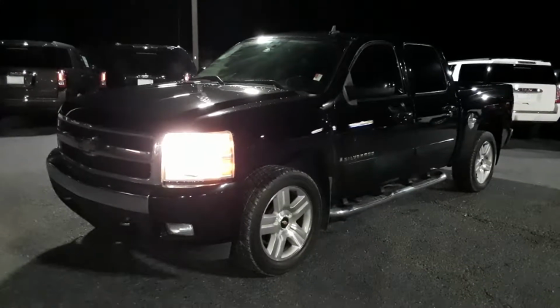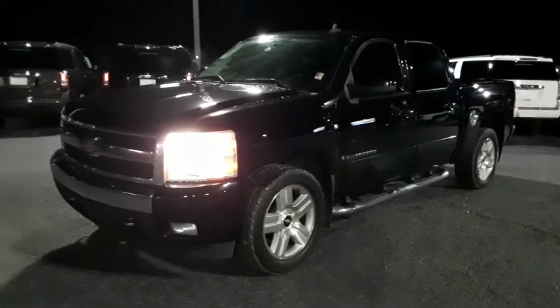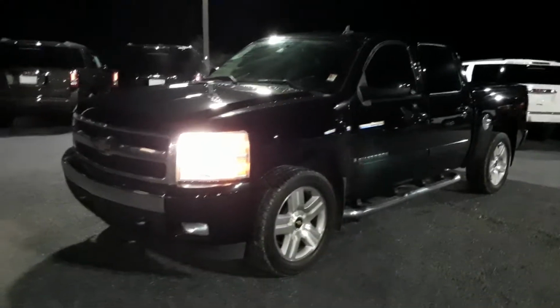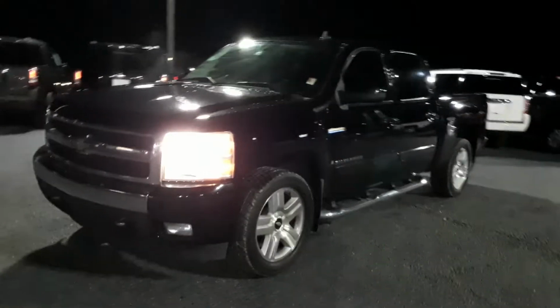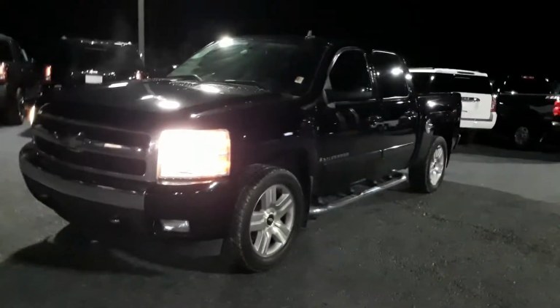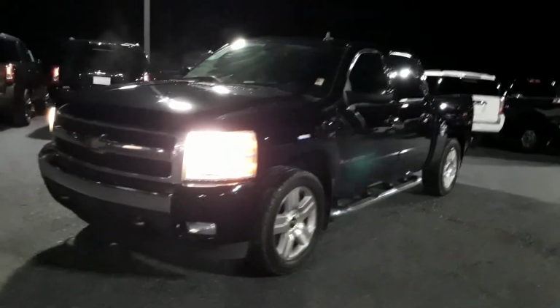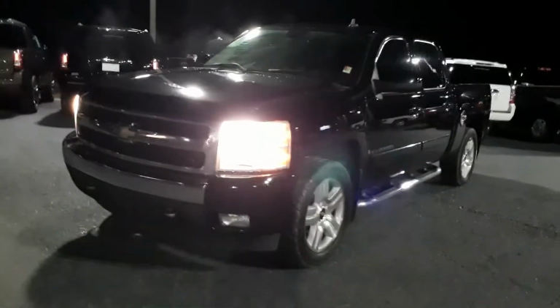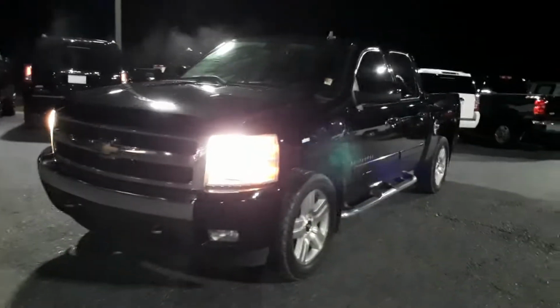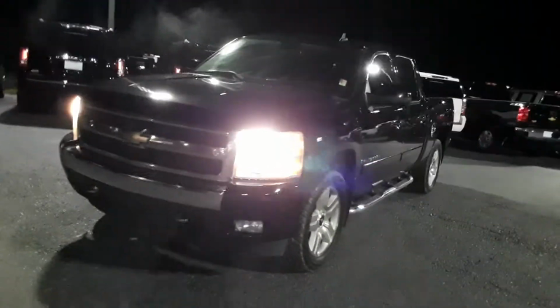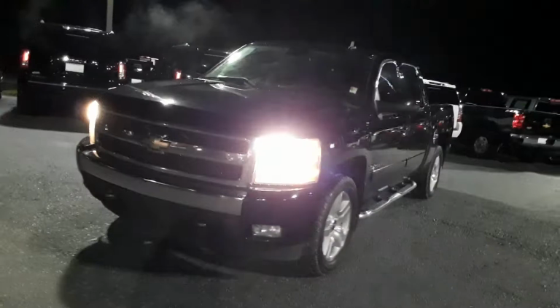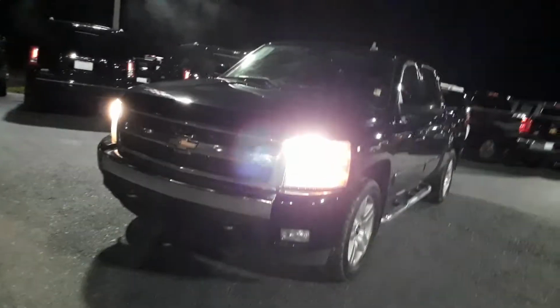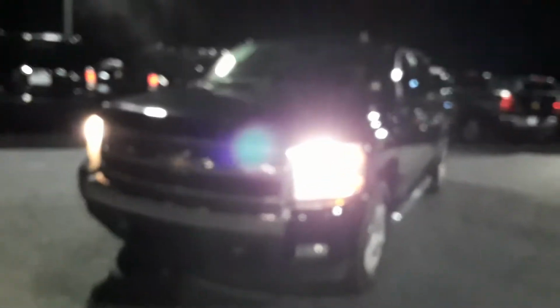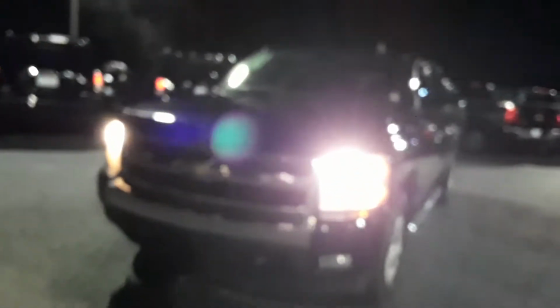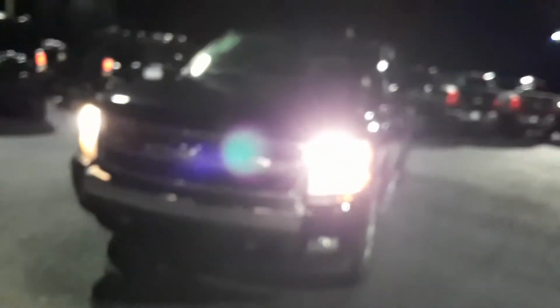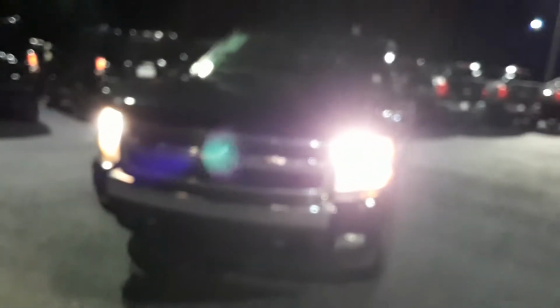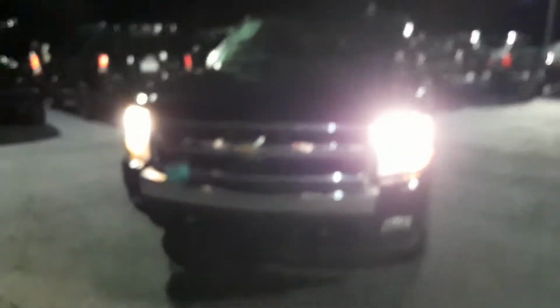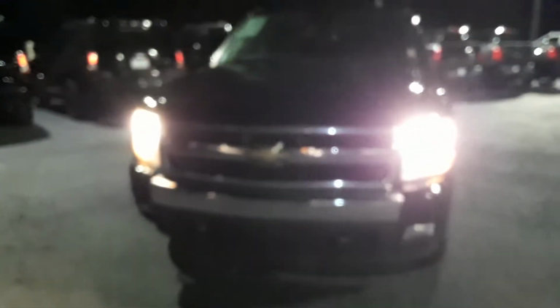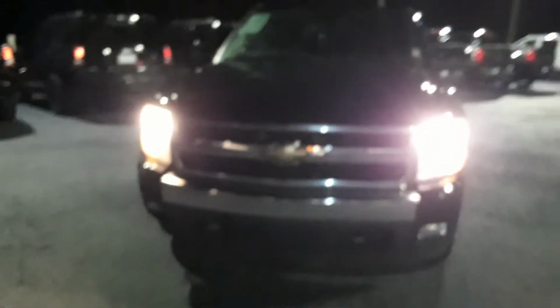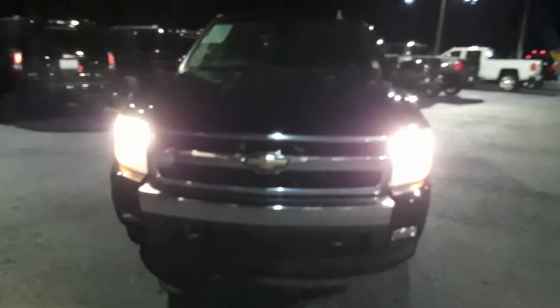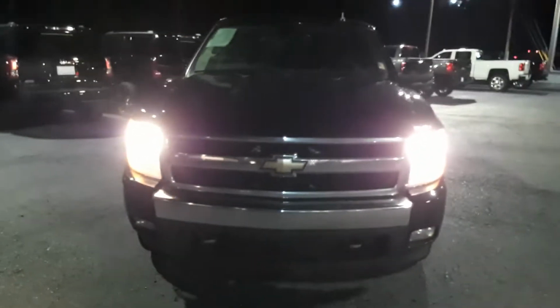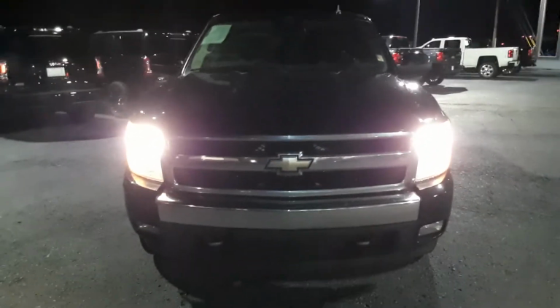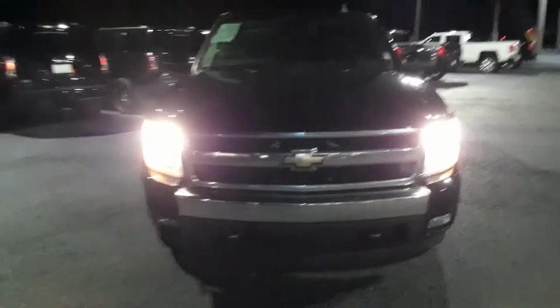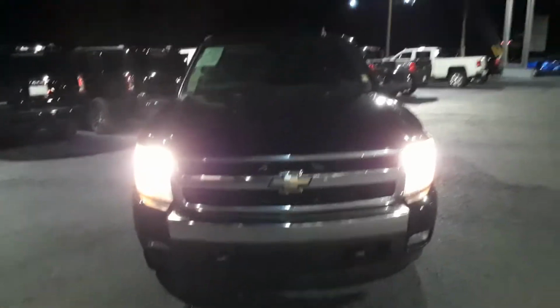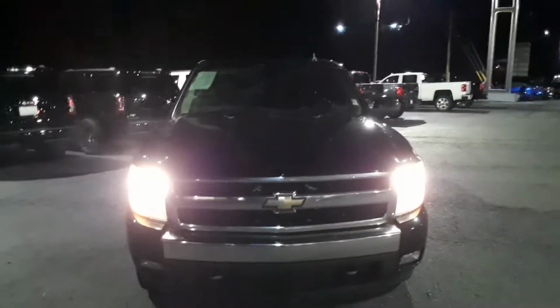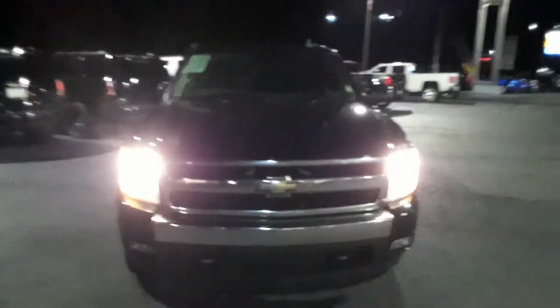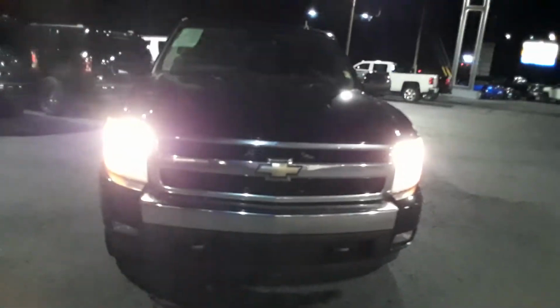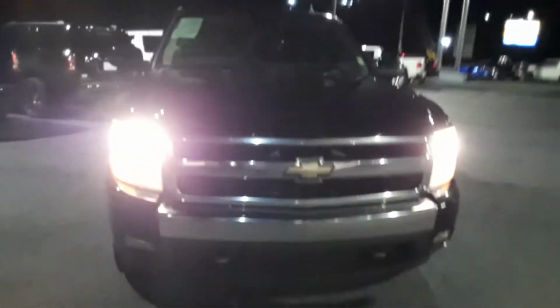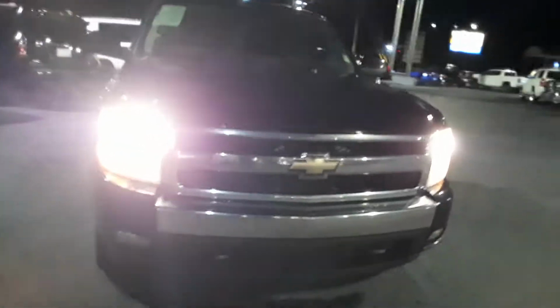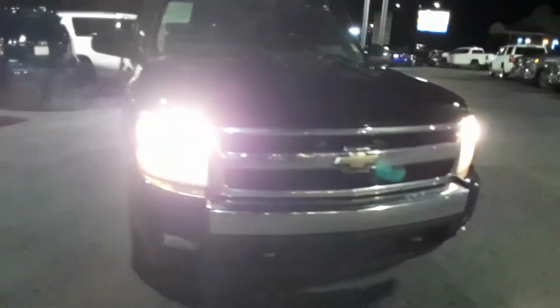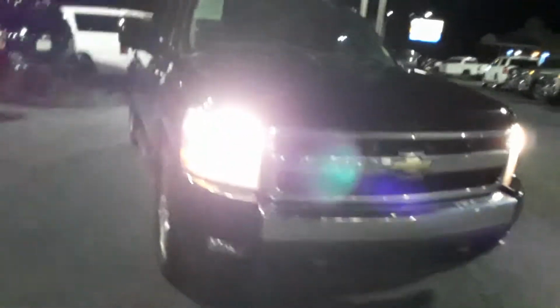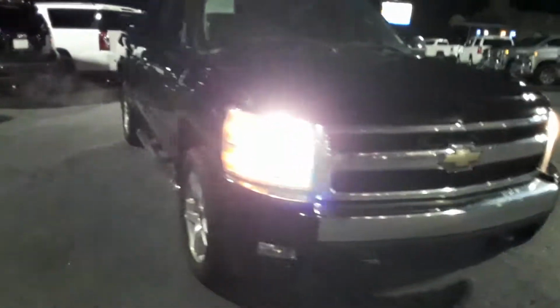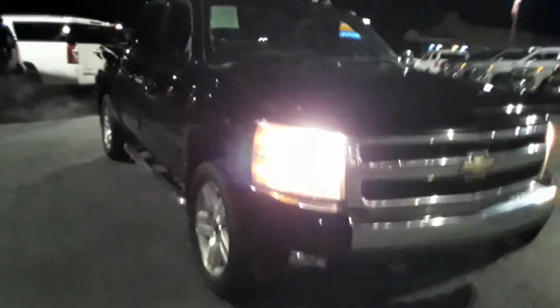Hey Tremaine, this is Brian here with Jimmy Chevrolet in Greensboro, Georgia, making you a quick video of this 2008 Chevy Silverado — this is the one that you inquired about, so as you can see, it is here and it is available.